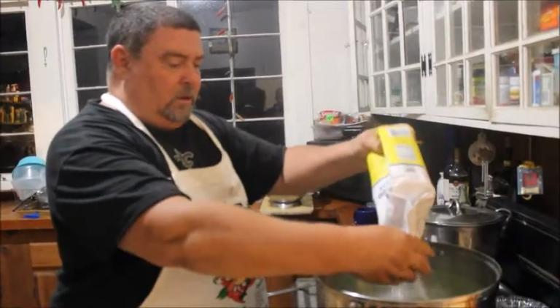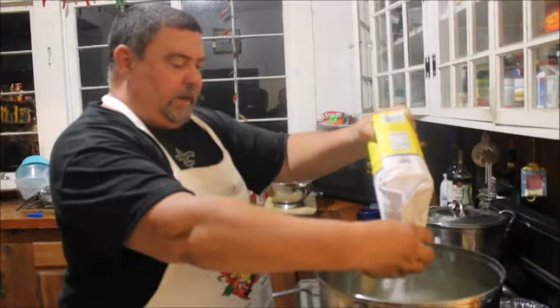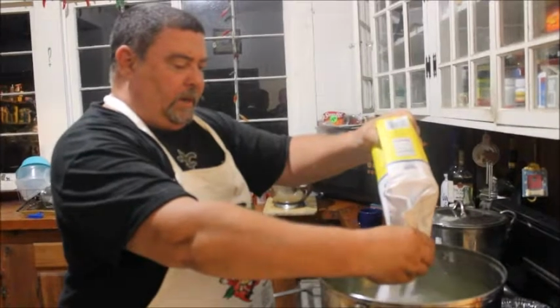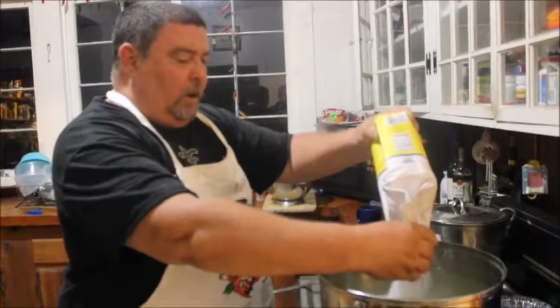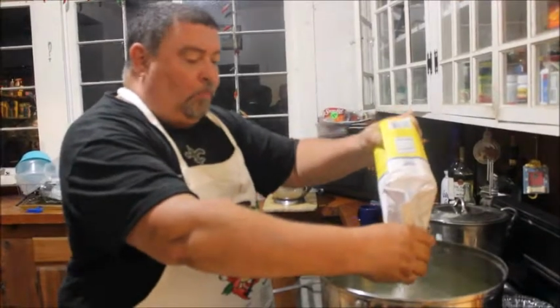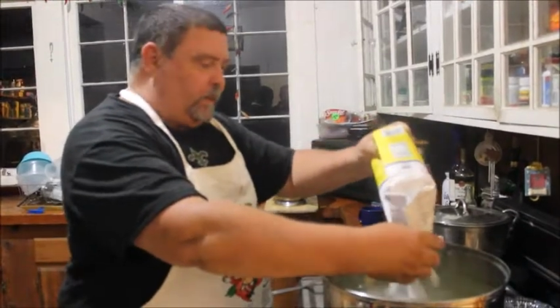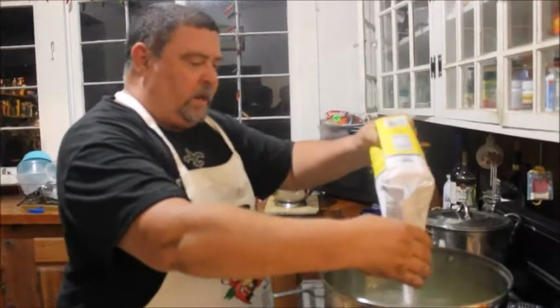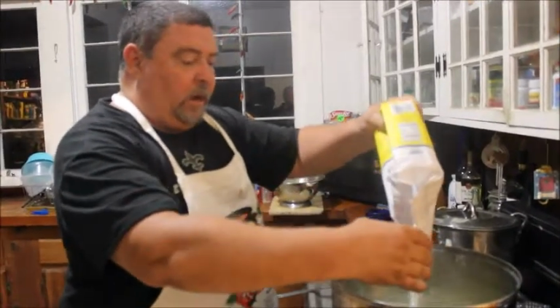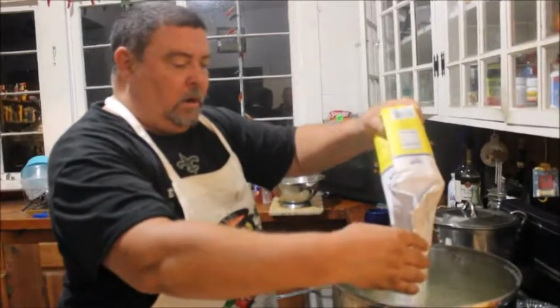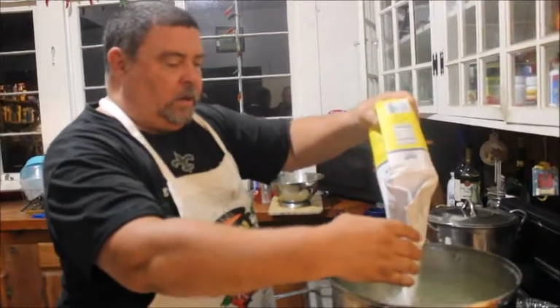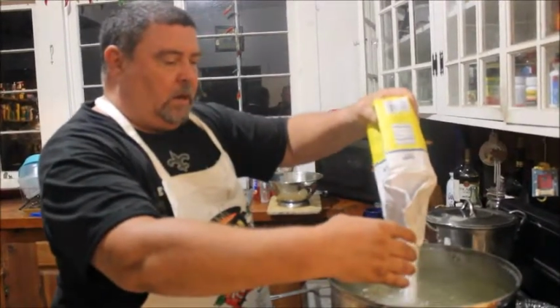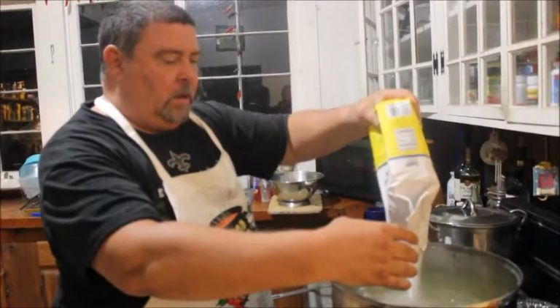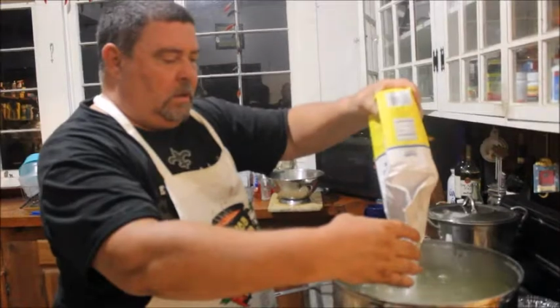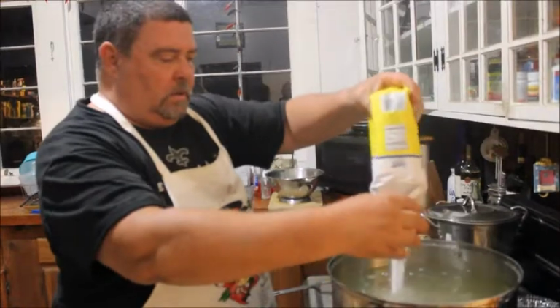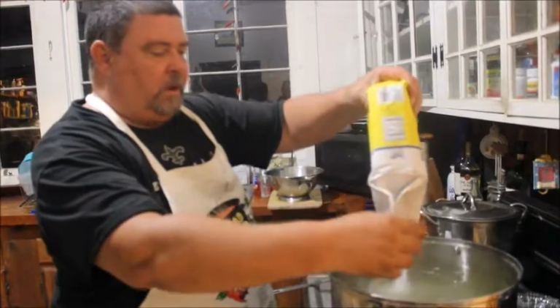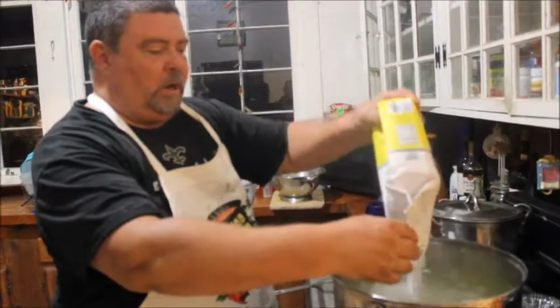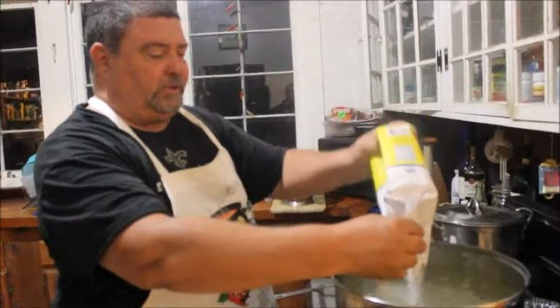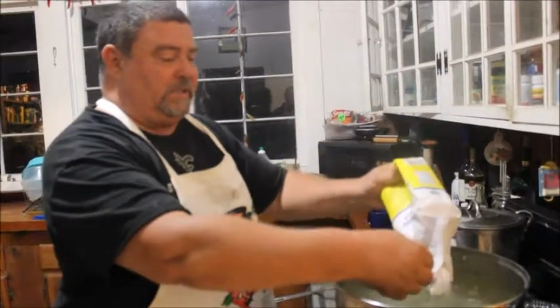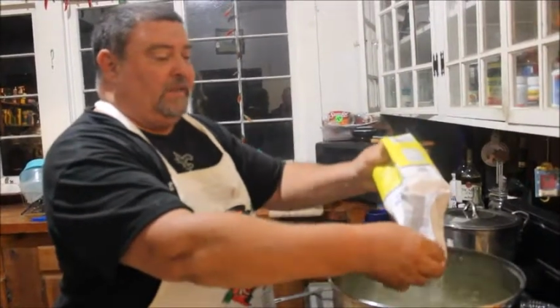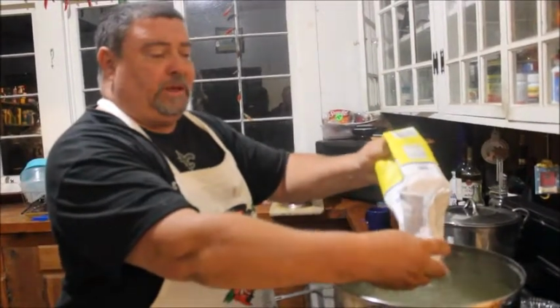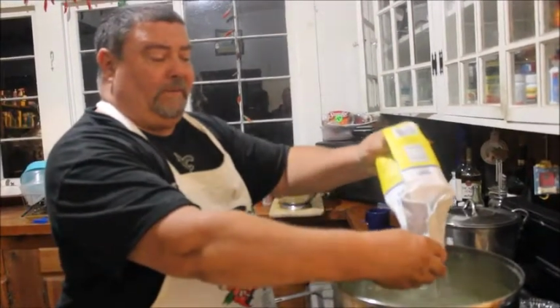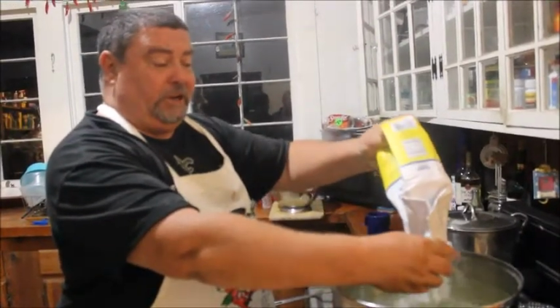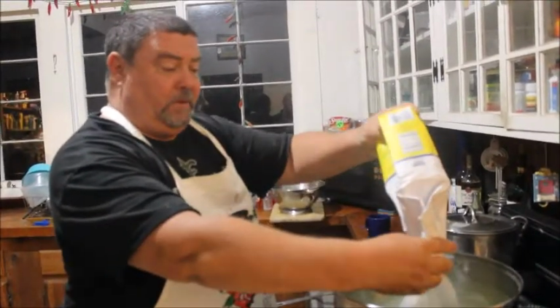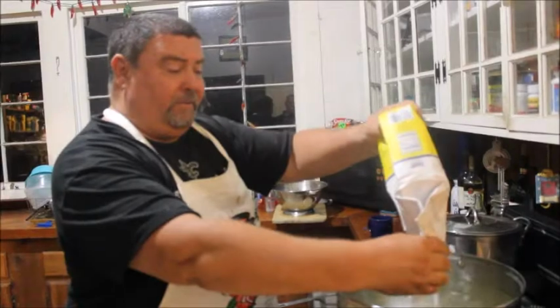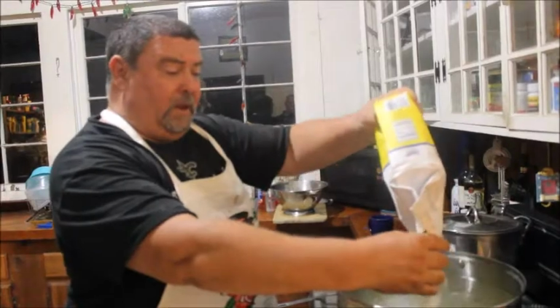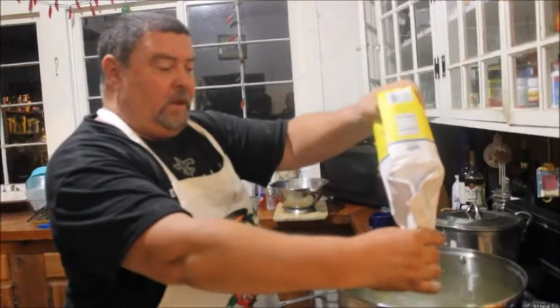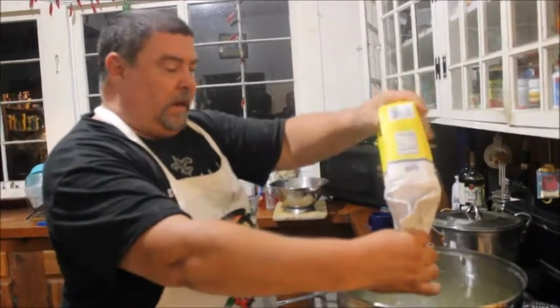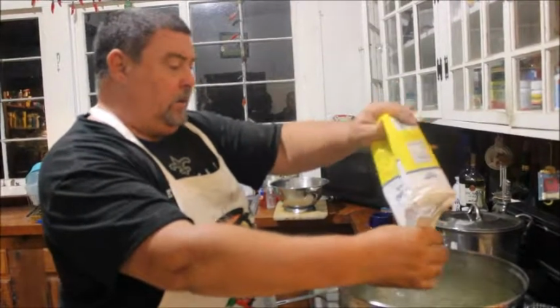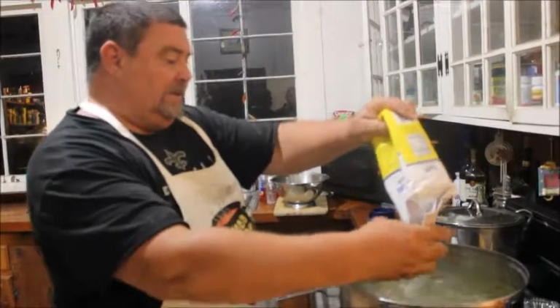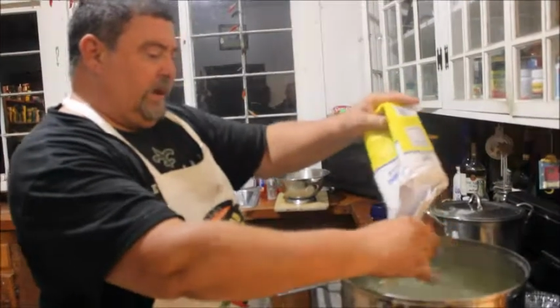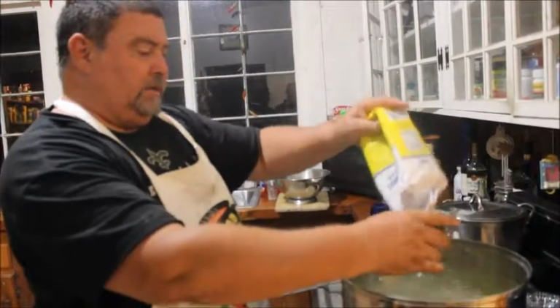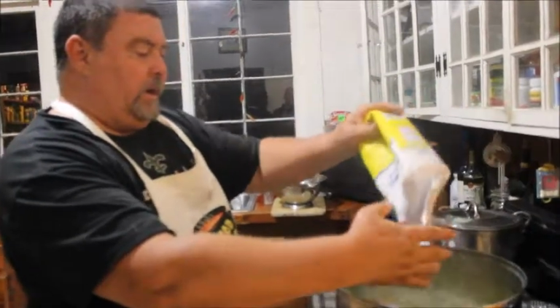Okay, get all that in there. Now your water level rises, and that's why you don't want to fill it to the top to begin with. So we got all that sugar in there.